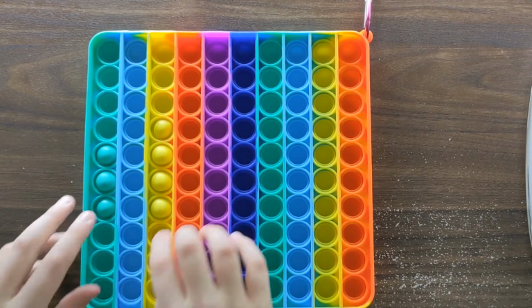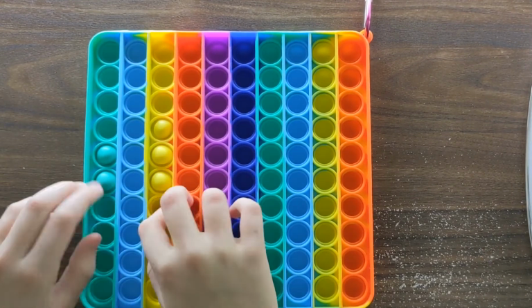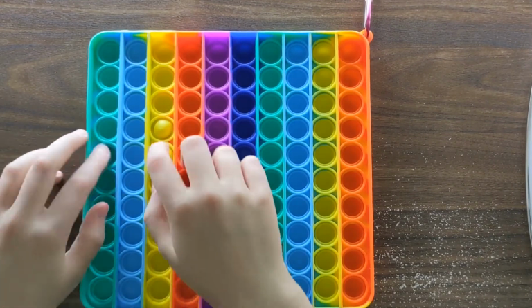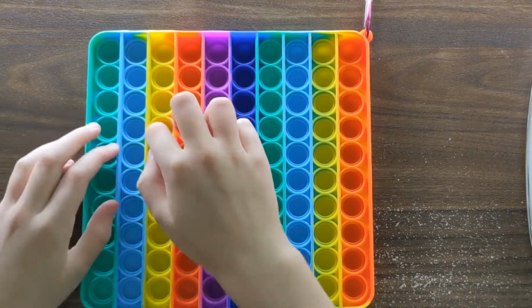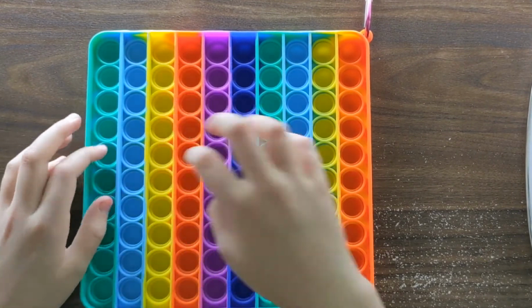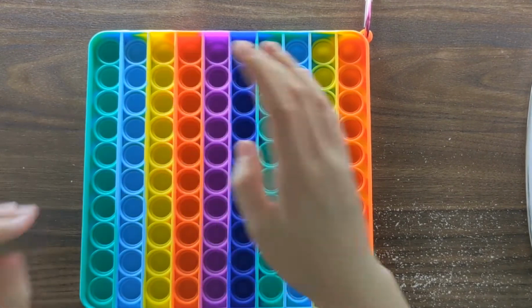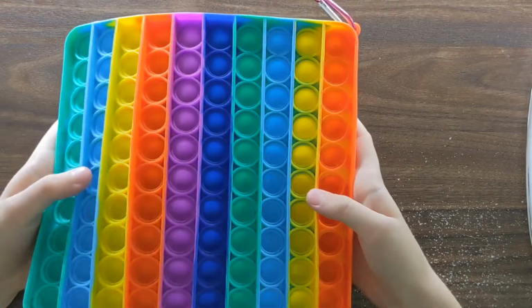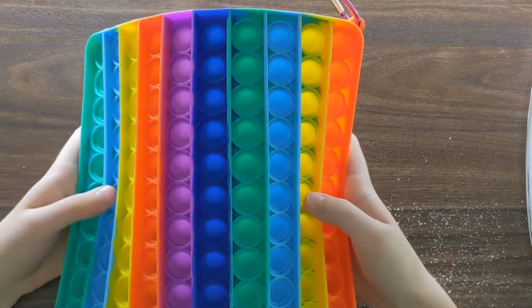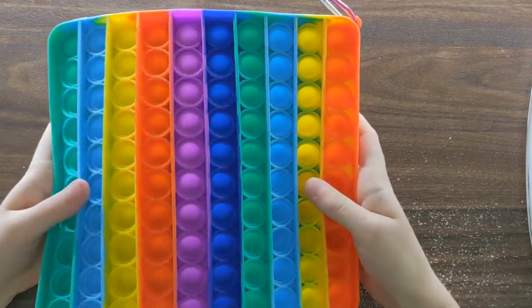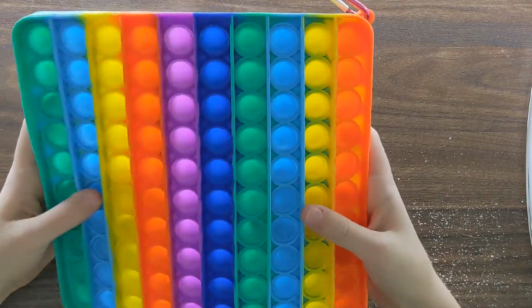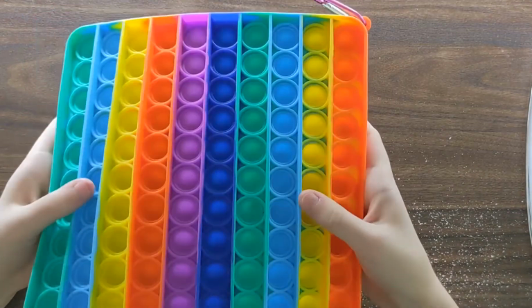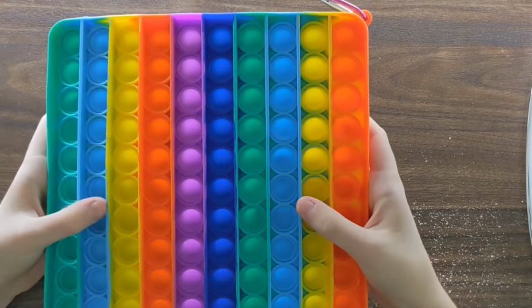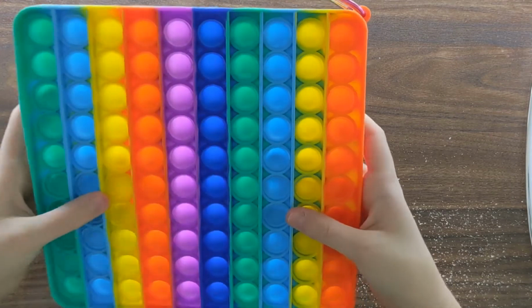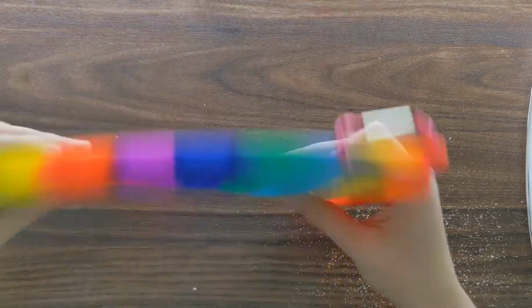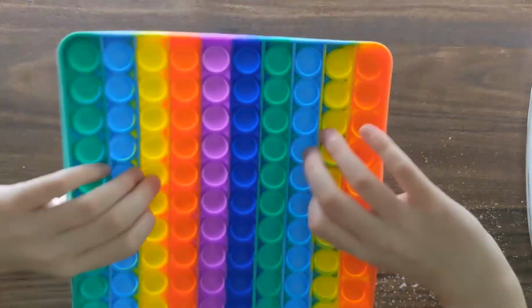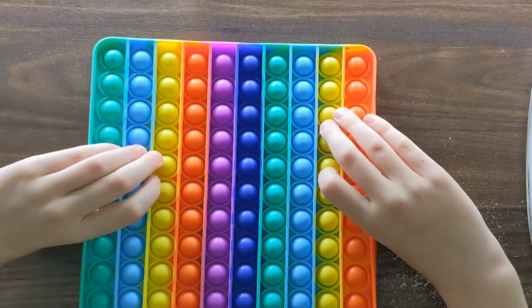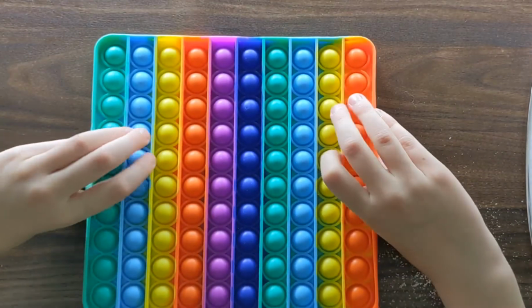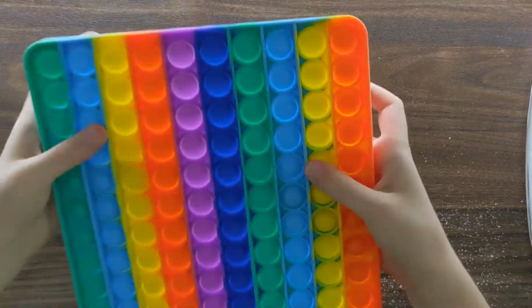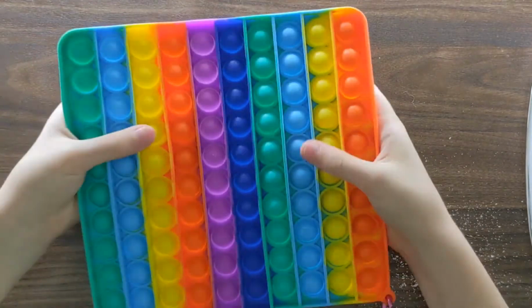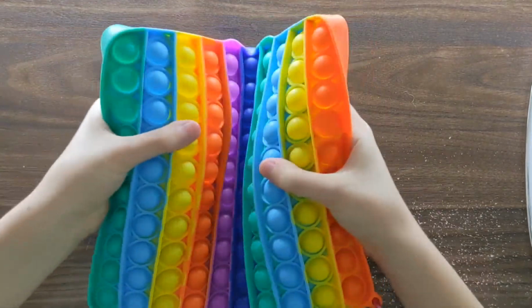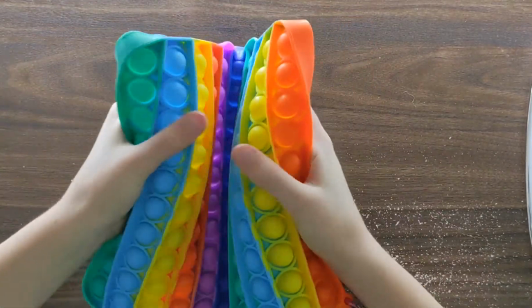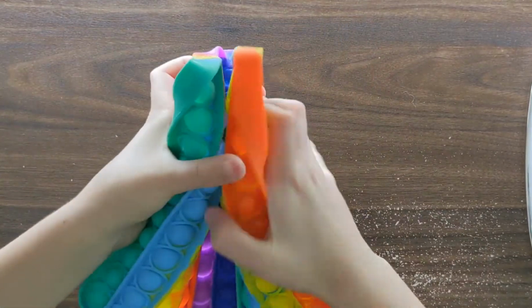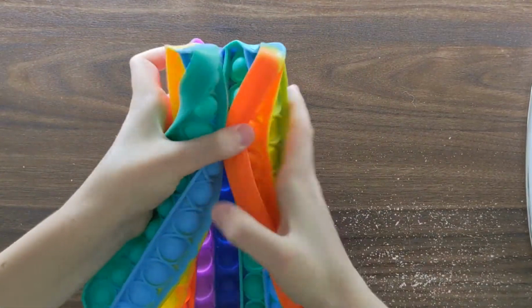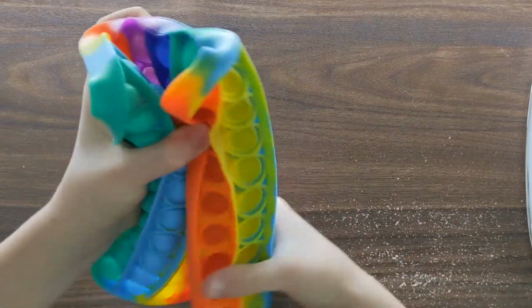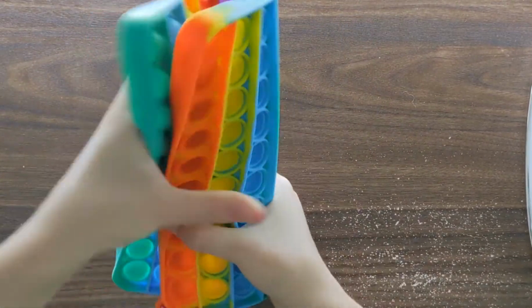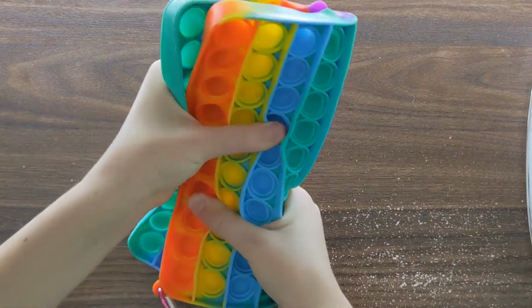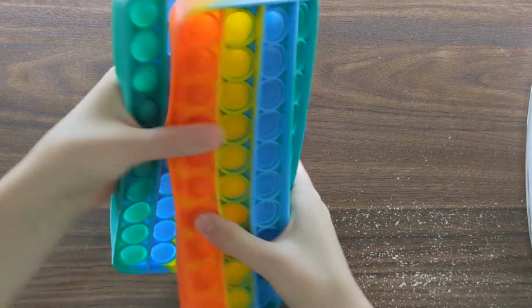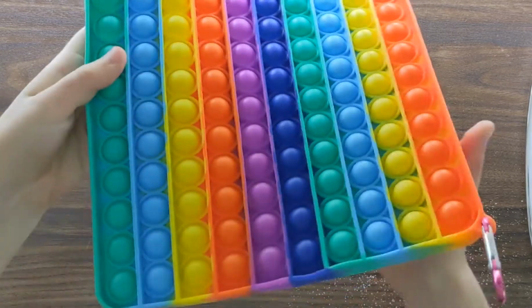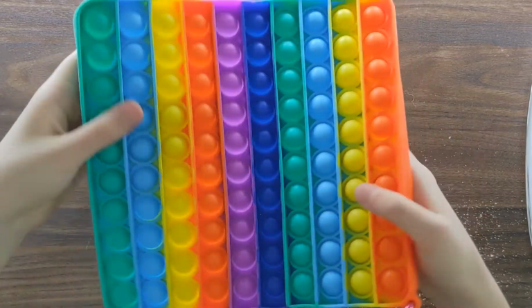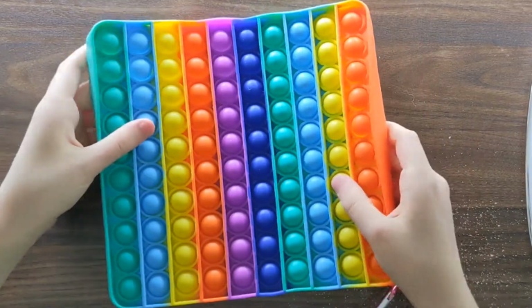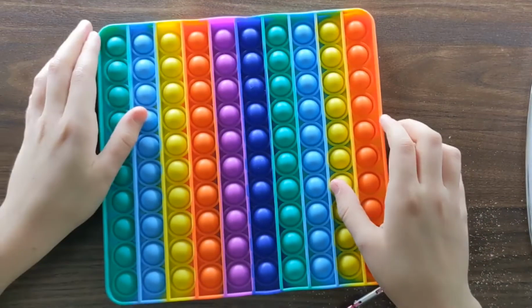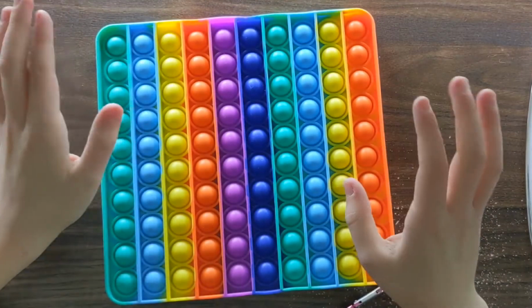Holy cow, that is awesome. I would rate this like an 8 out of 10 in satisfaction. Also, another thing is that it's squishy — you could squish it up and you could fold it in a backpack.